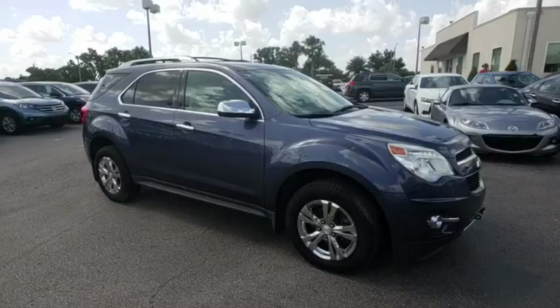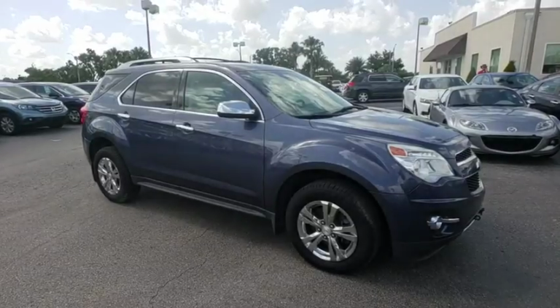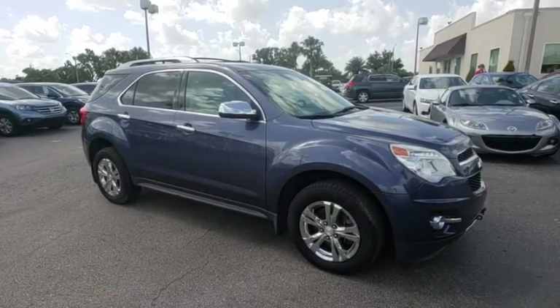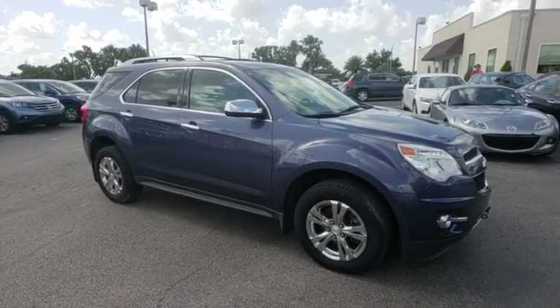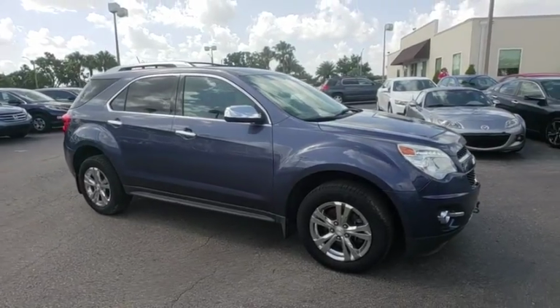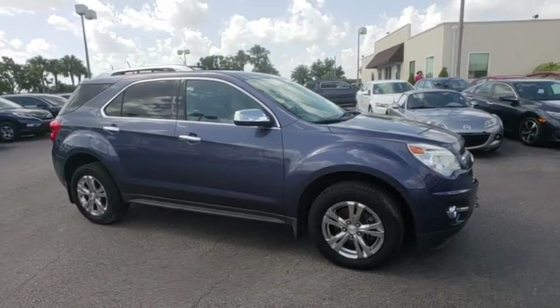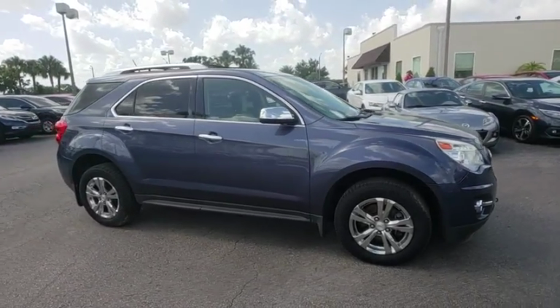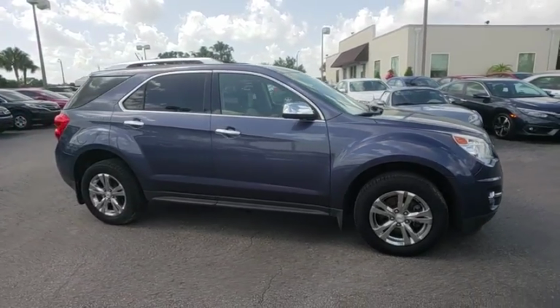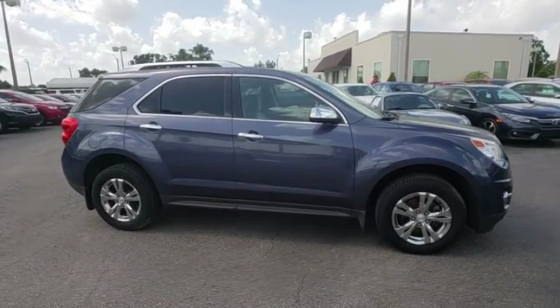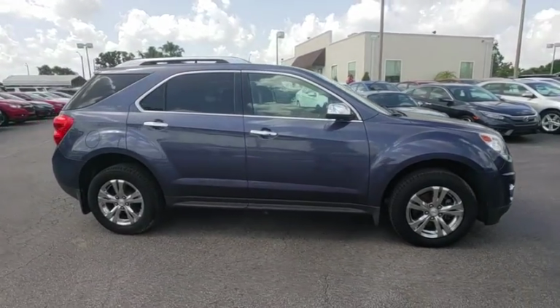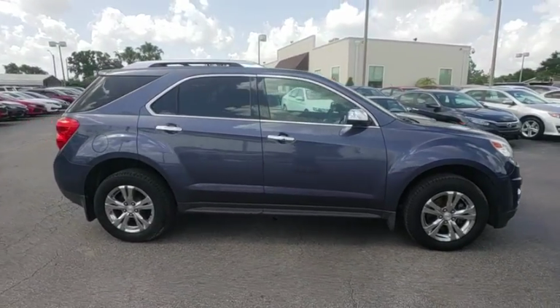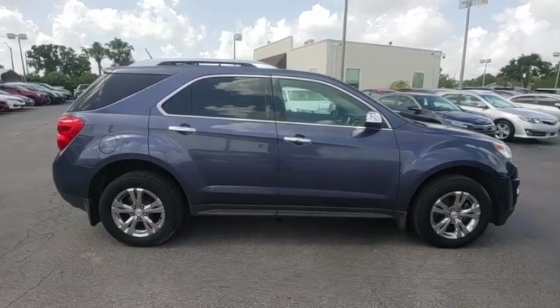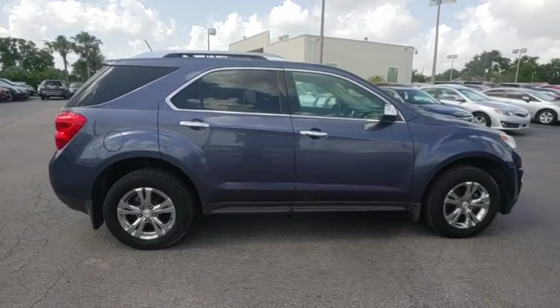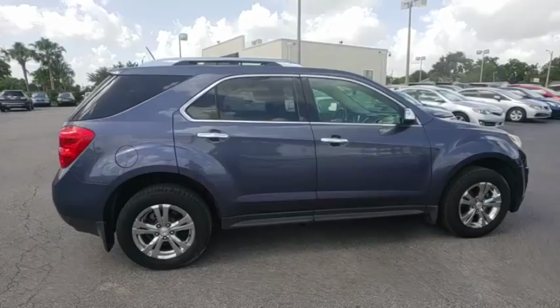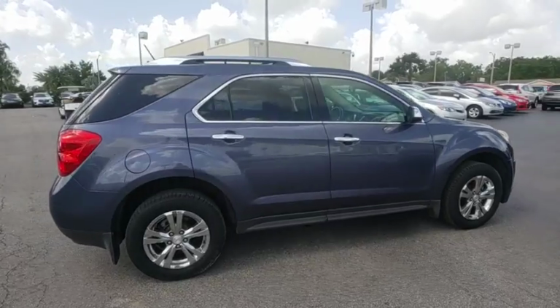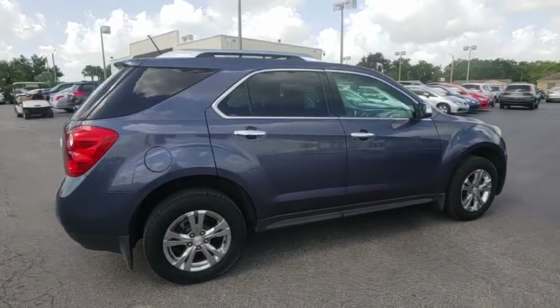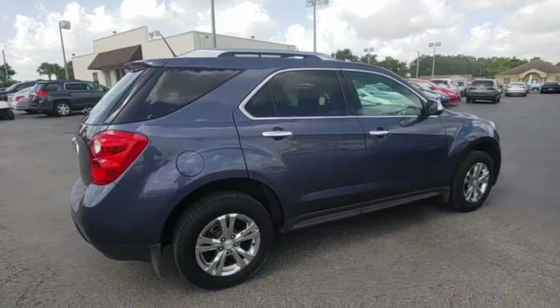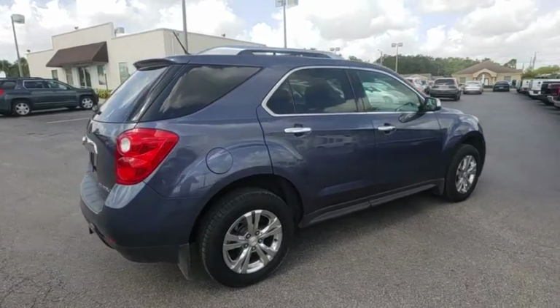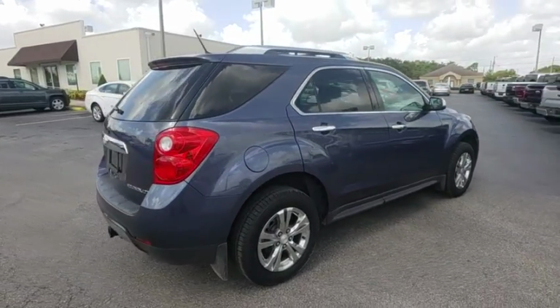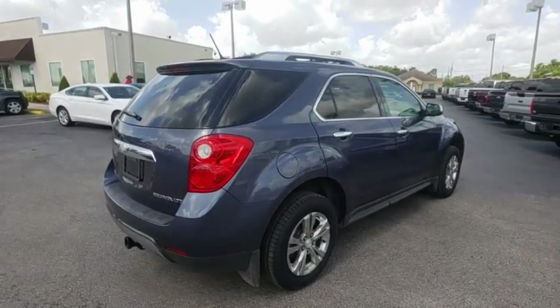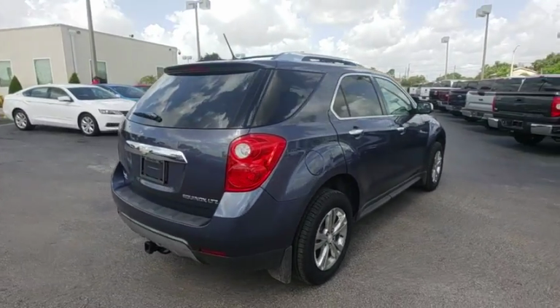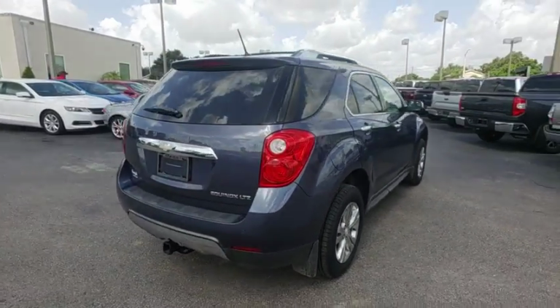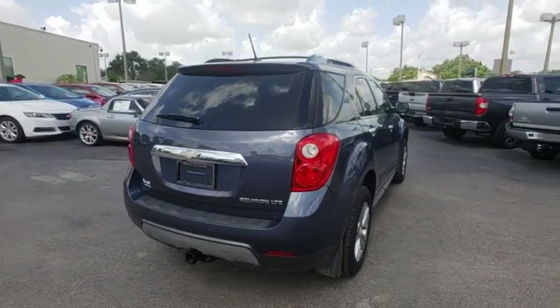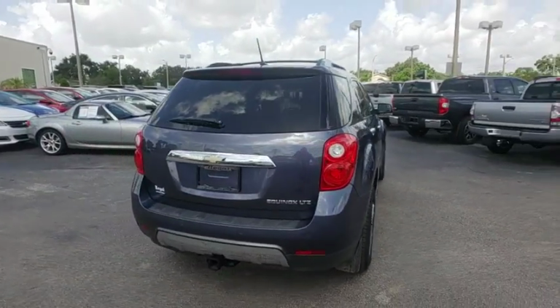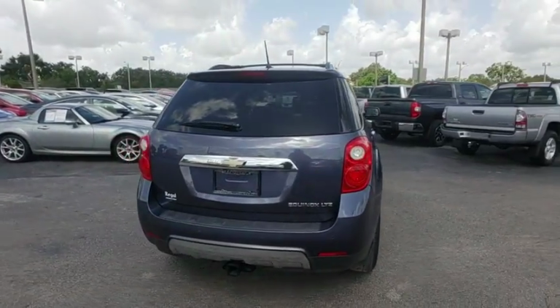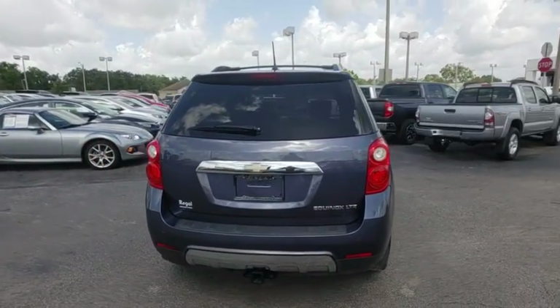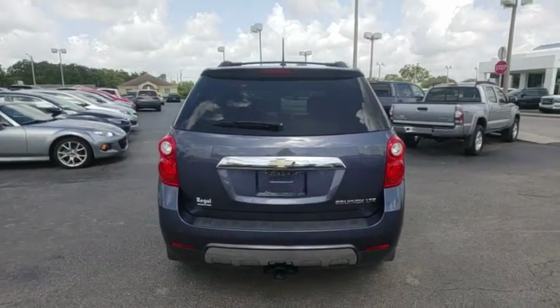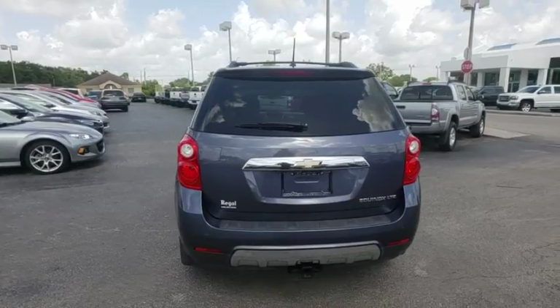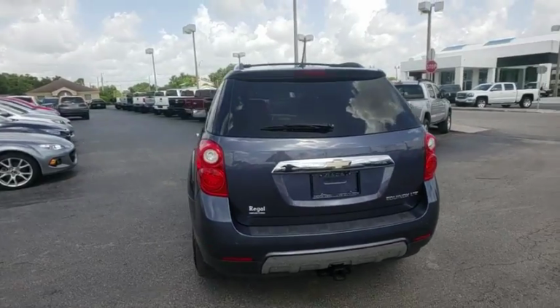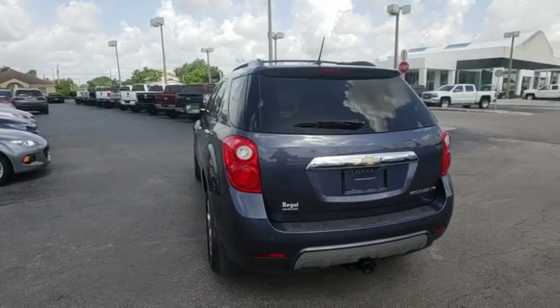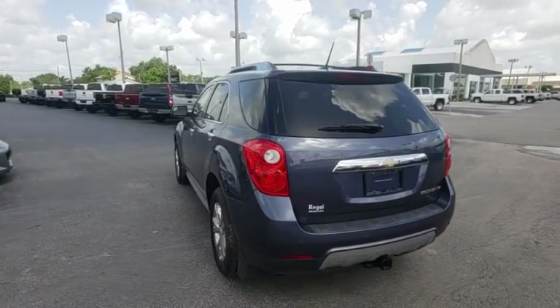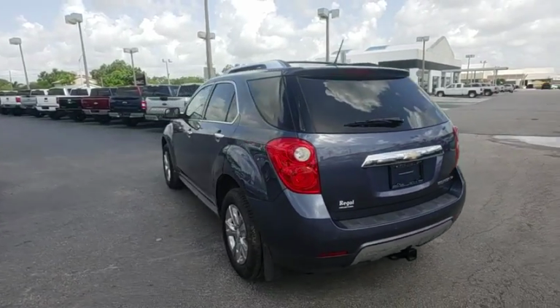The 2013 Chevrolet Equinox. Fuel efficiency, safety, and value equals the Chevy Equinox. This vehicle has less than 45,000 miles. Here are some of this vehicle's great options.